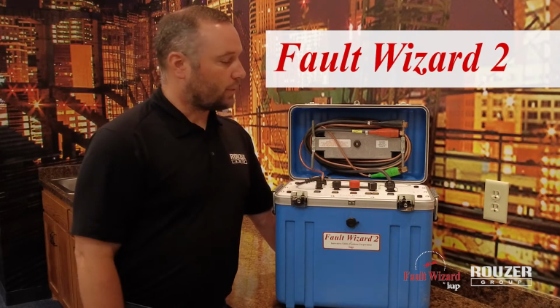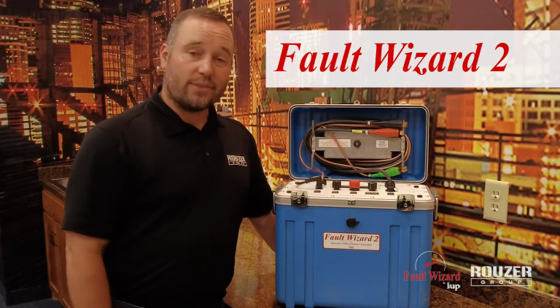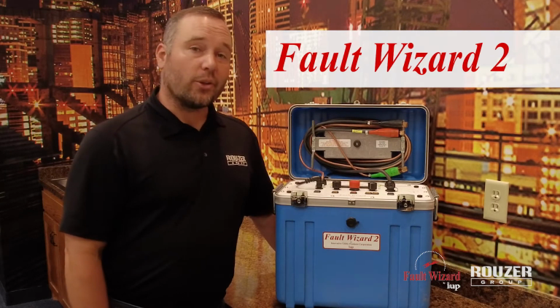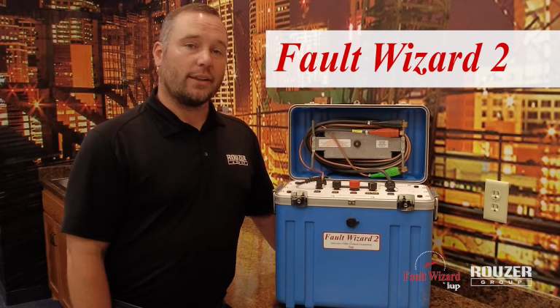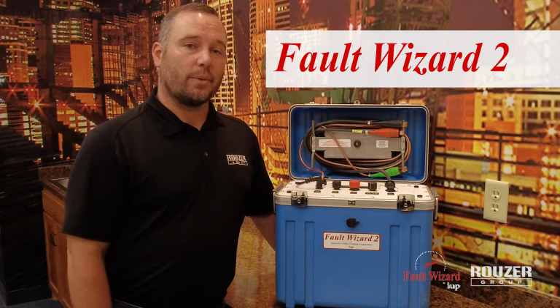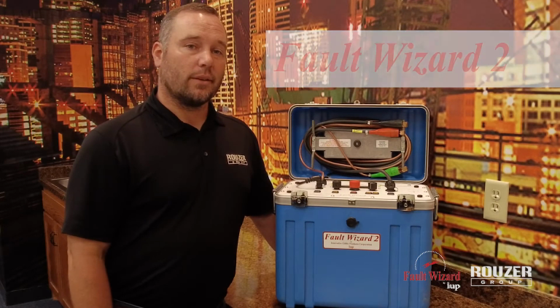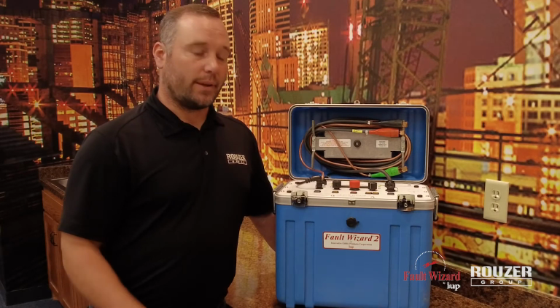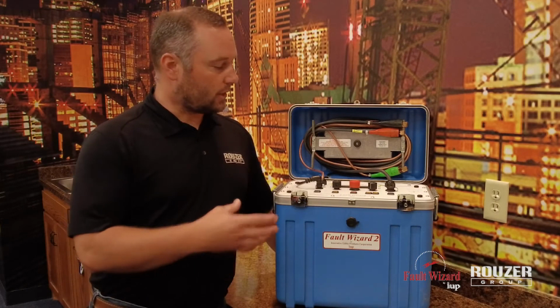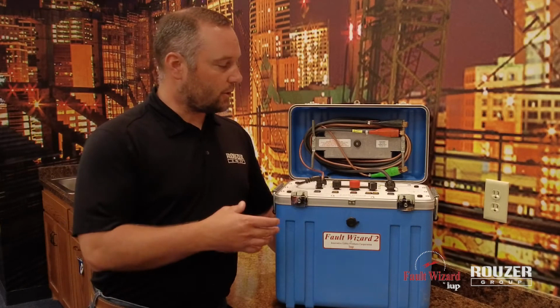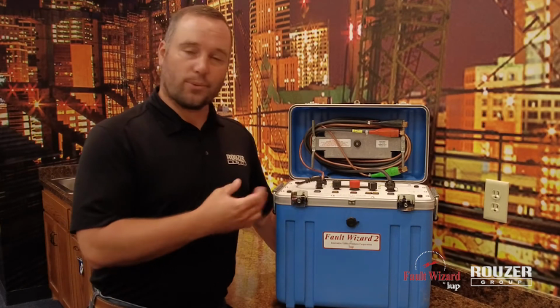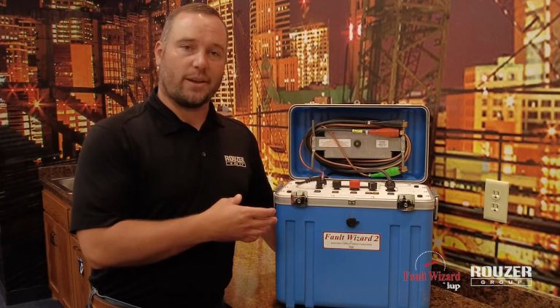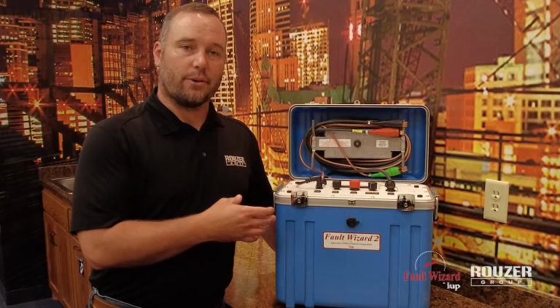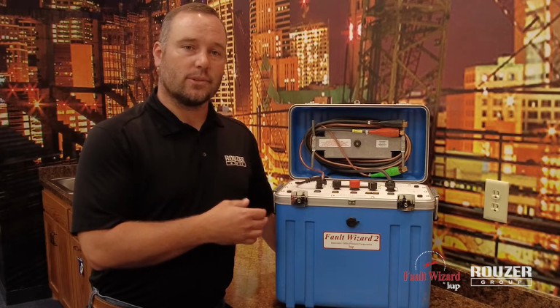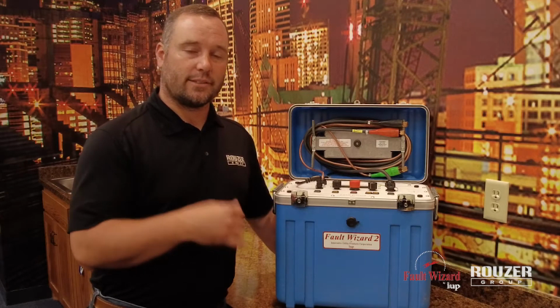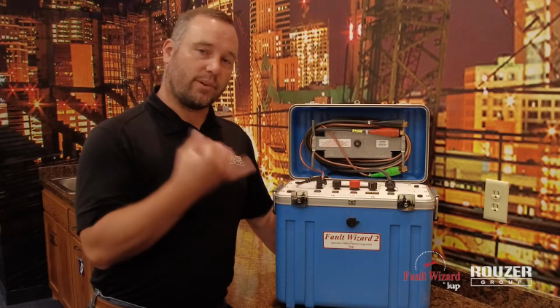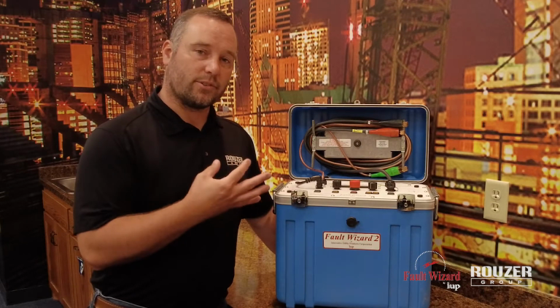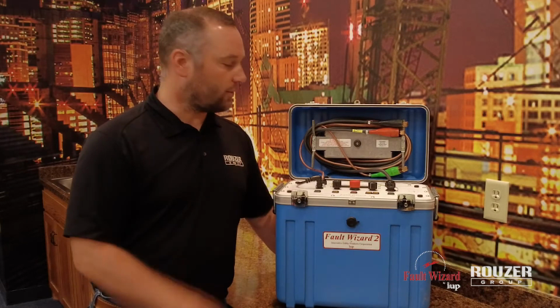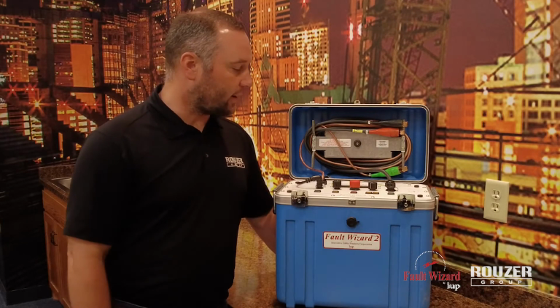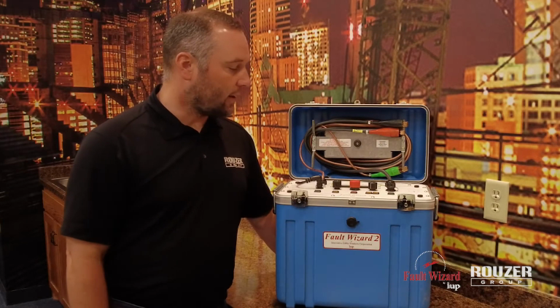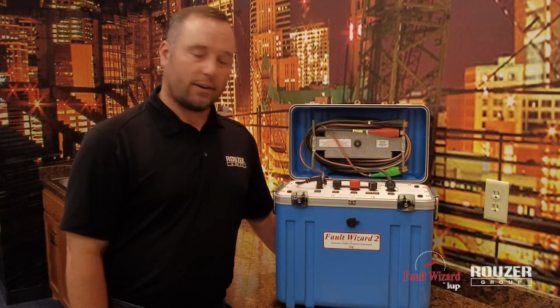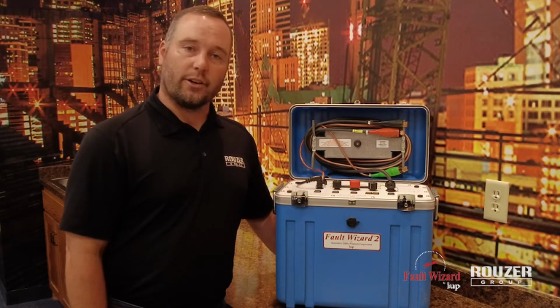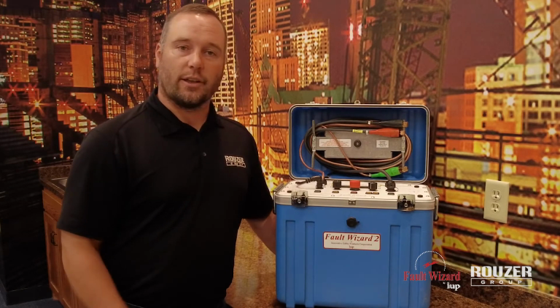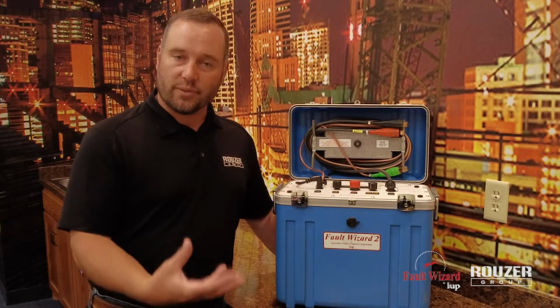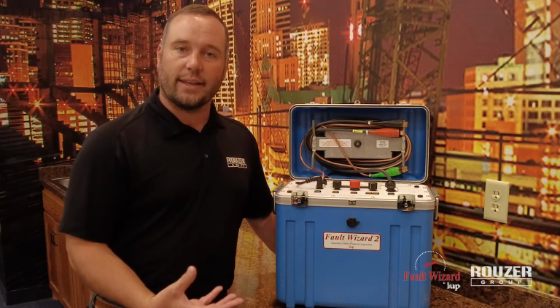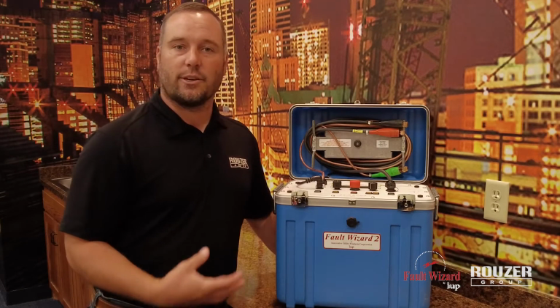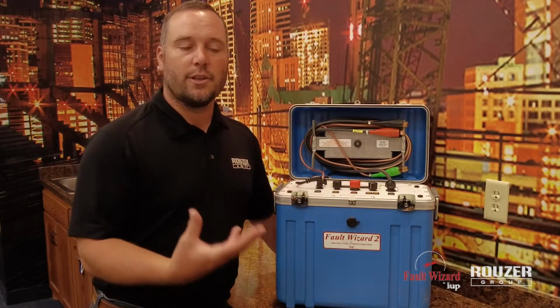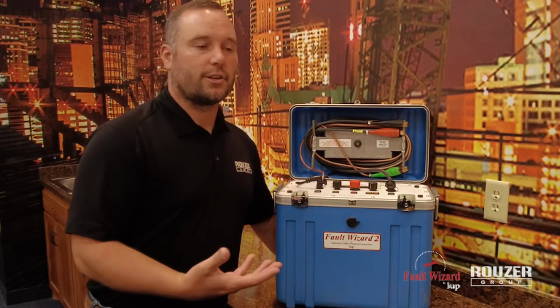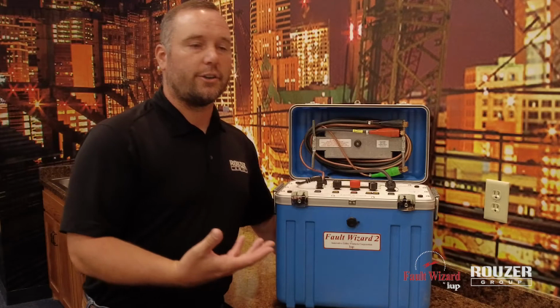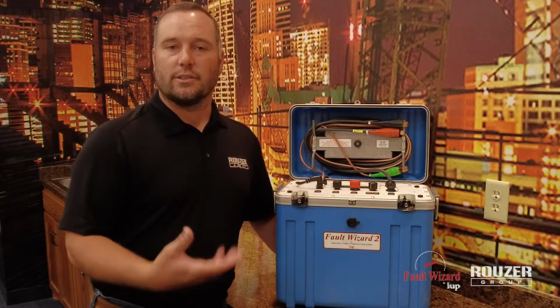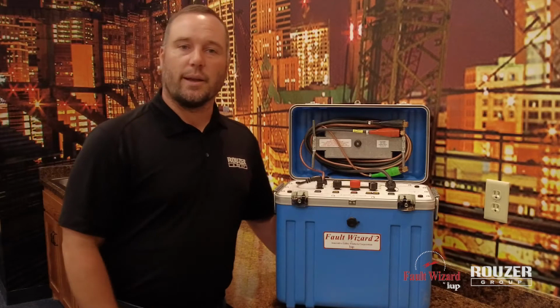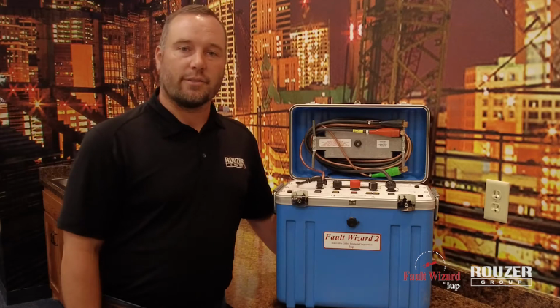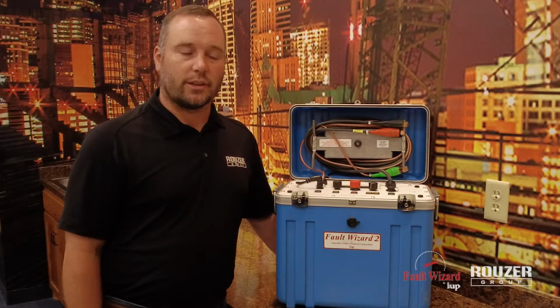Primary fault locating equipment. Basically this unit, at 45 pounds, has the three functions that you'll find on all your thumping vans or your cart units that you might have out there.